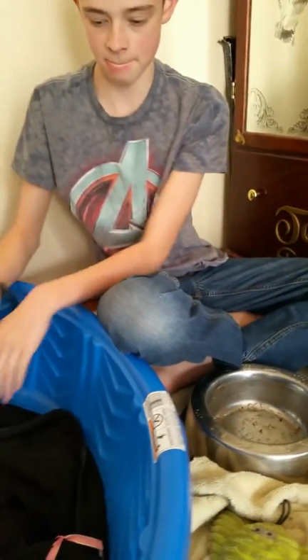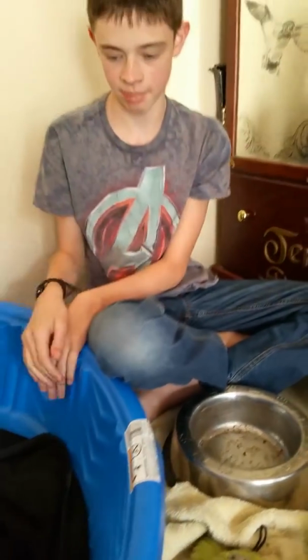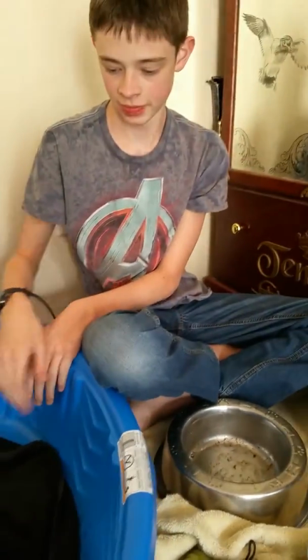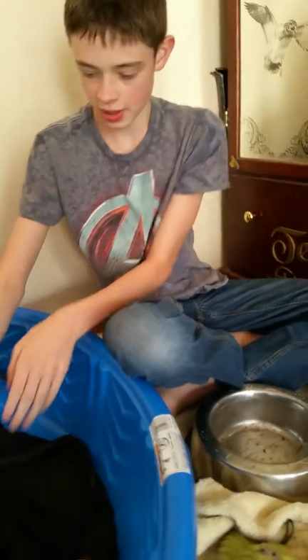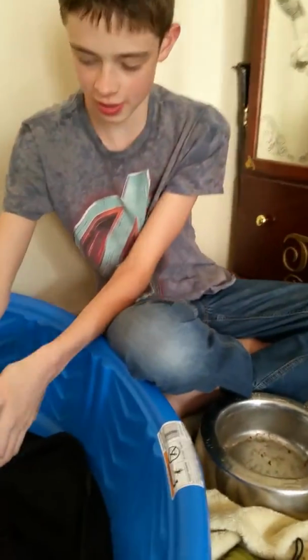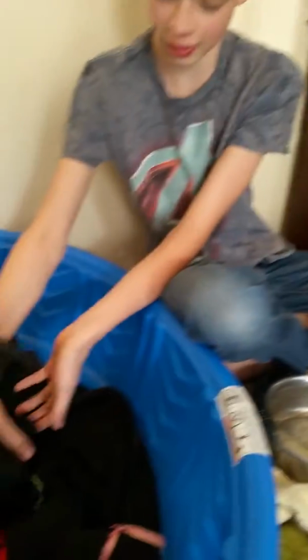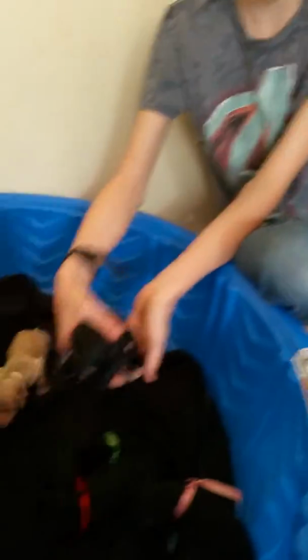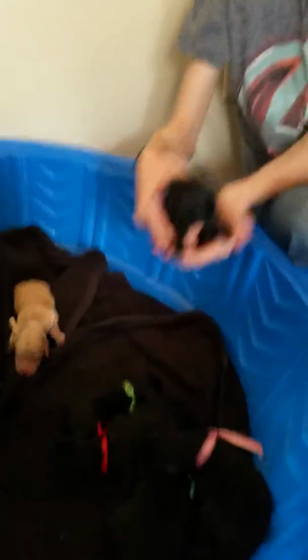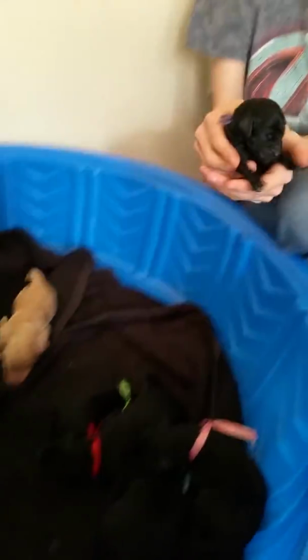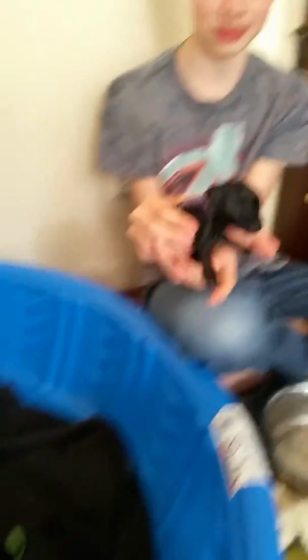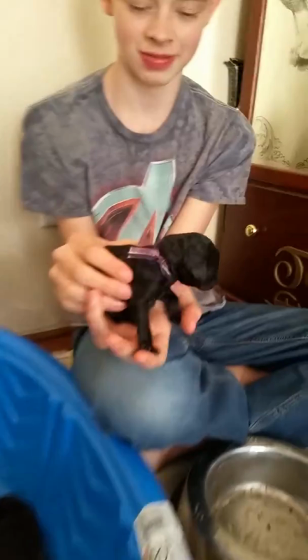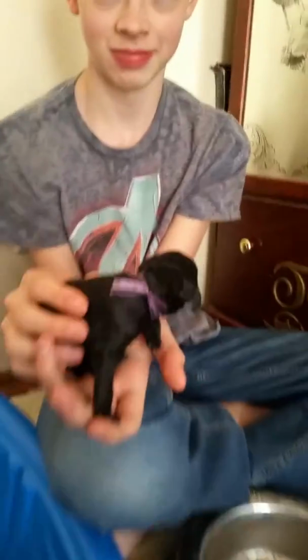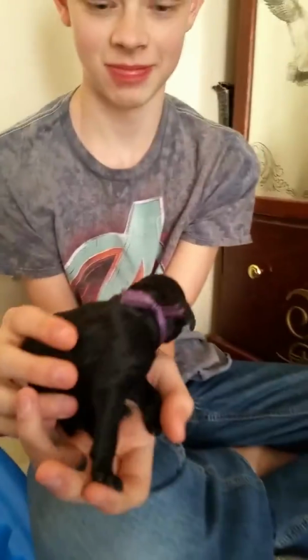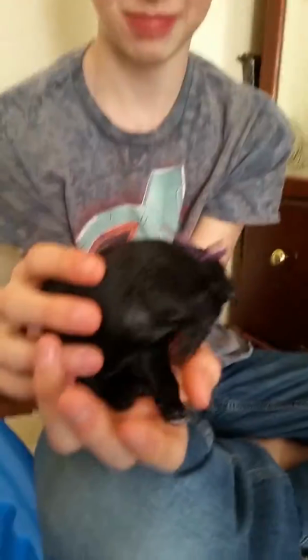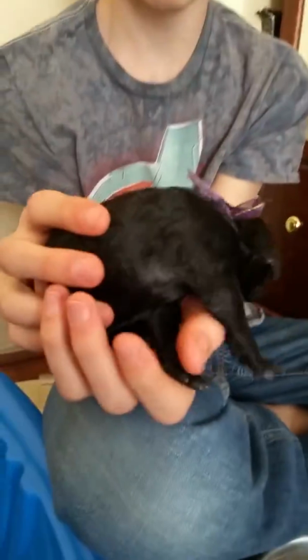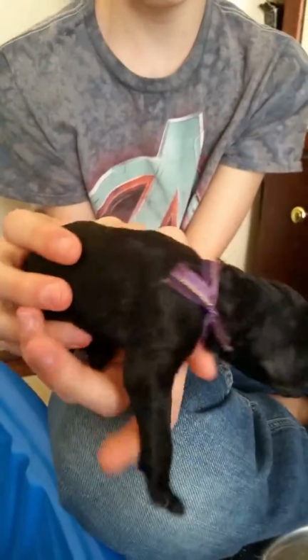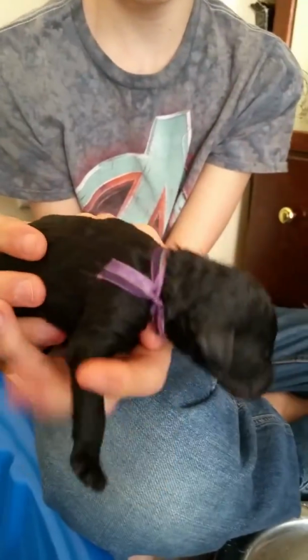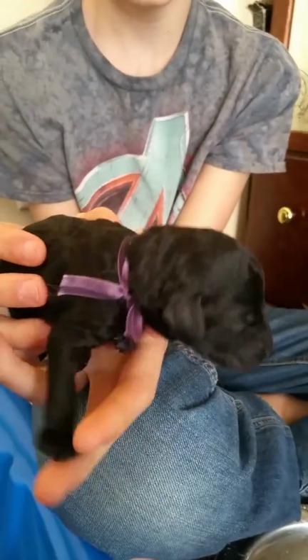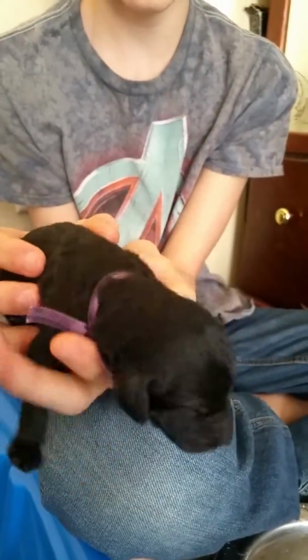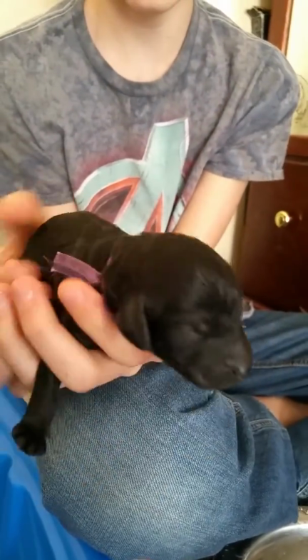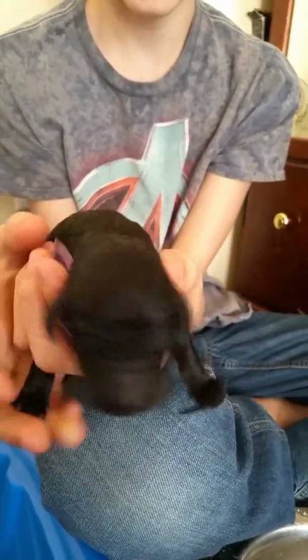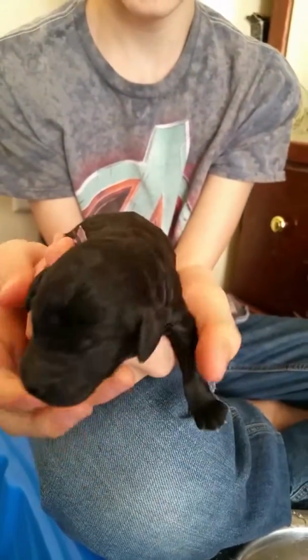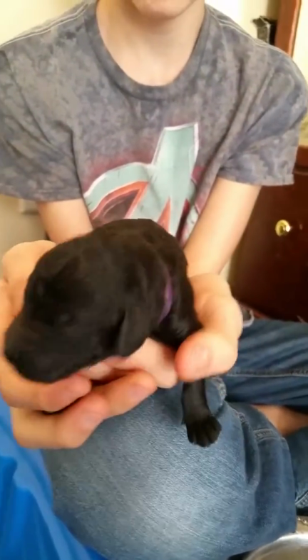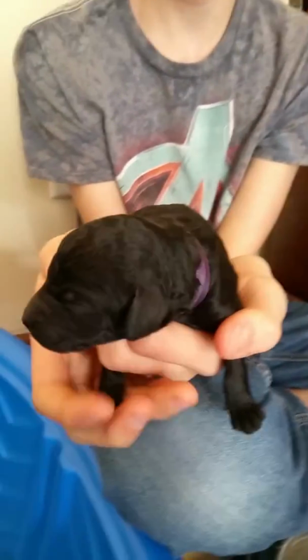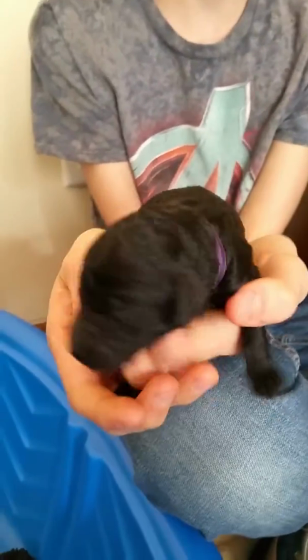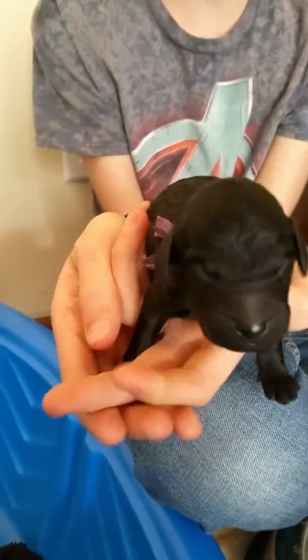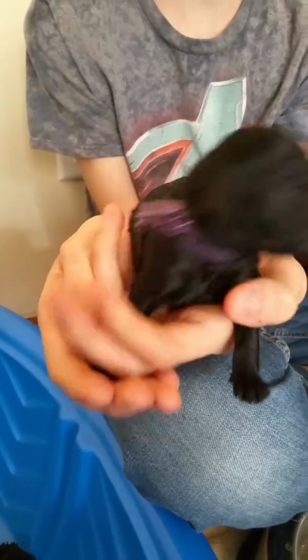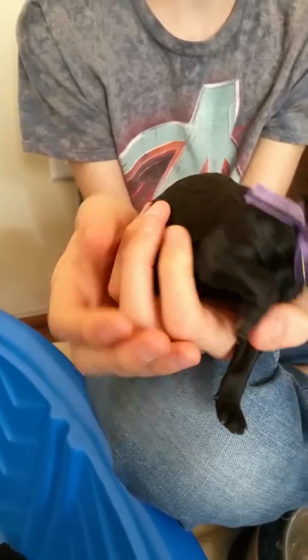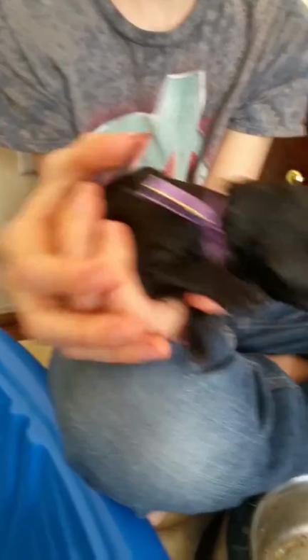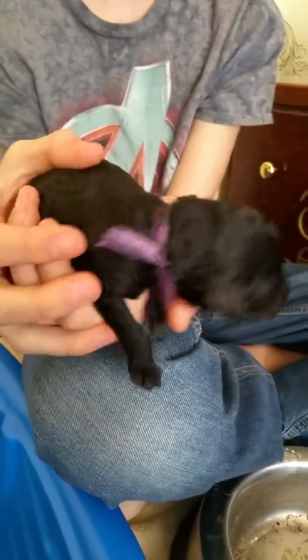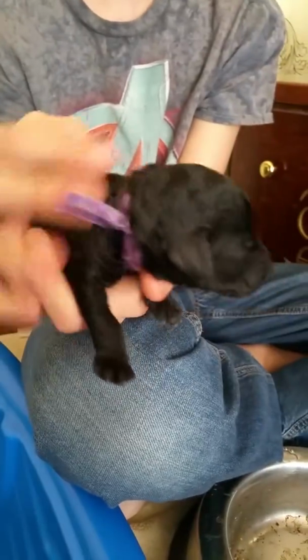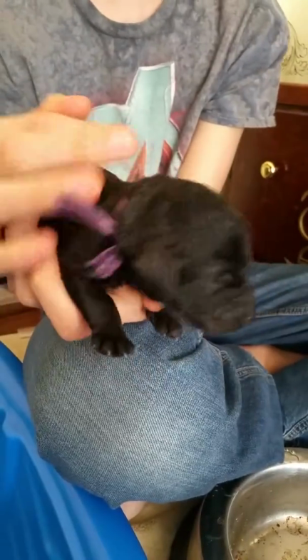The purple boy. Yeah, where's the purple boy? Here's the purple boy. Let's see your beautiful face. Oh, you're cute.